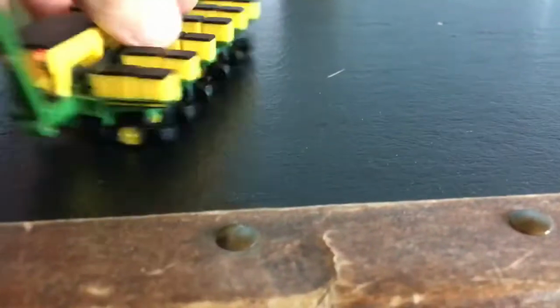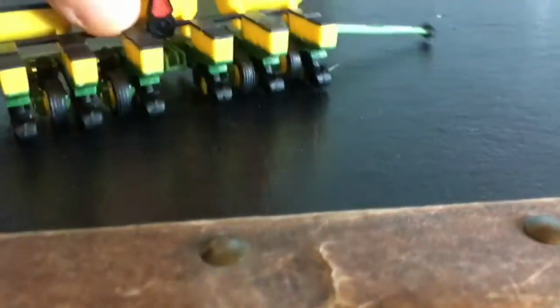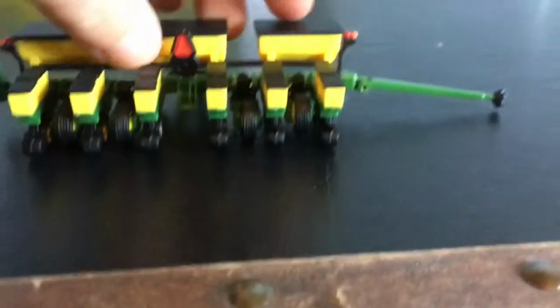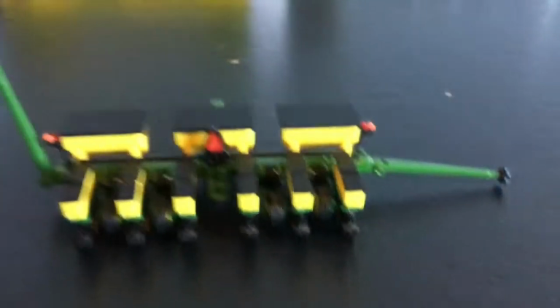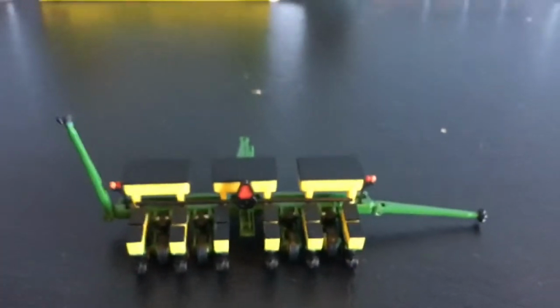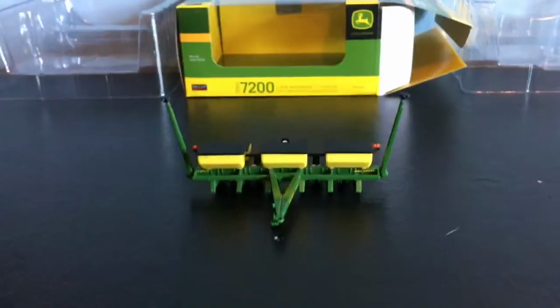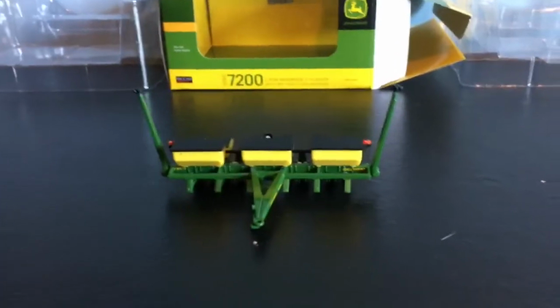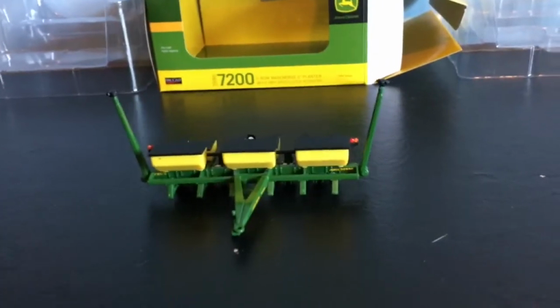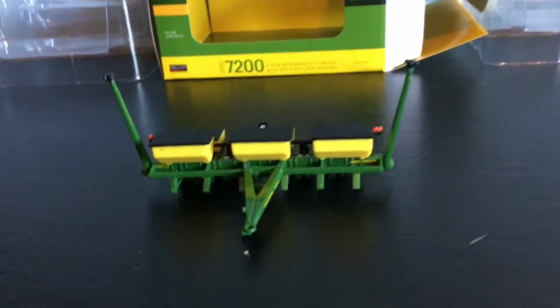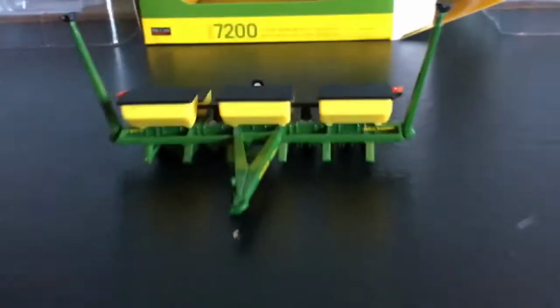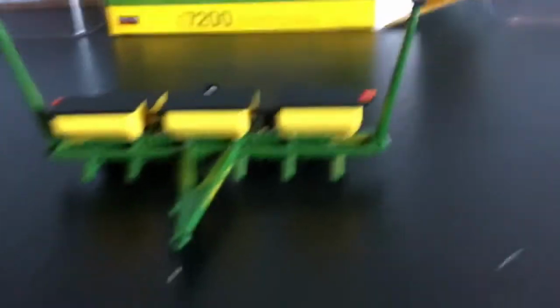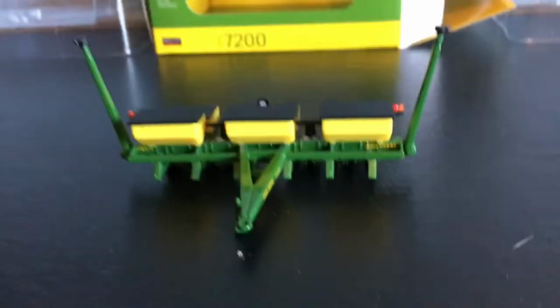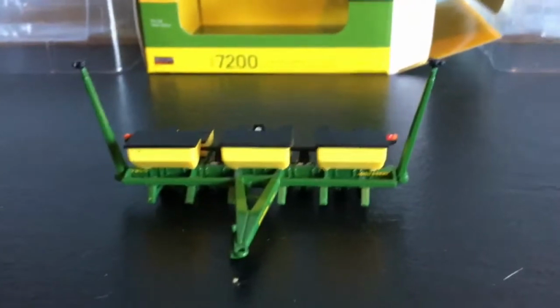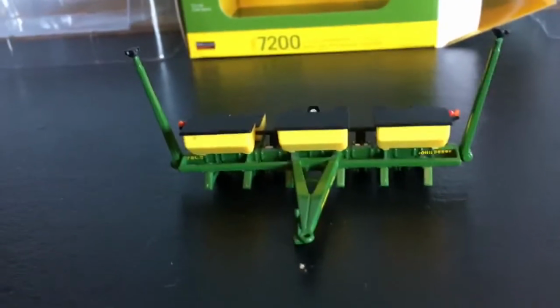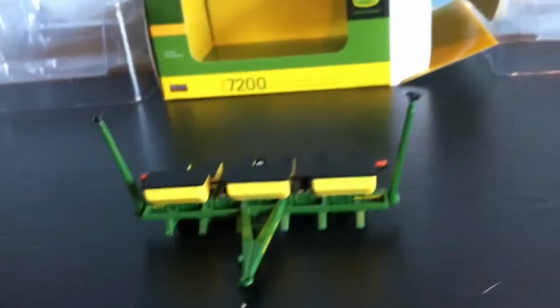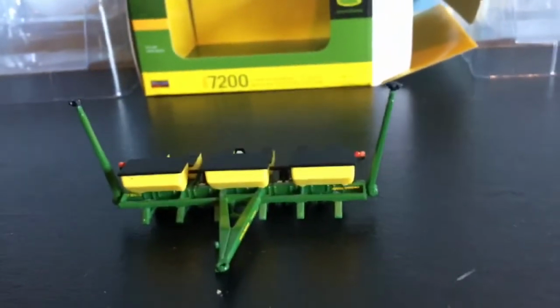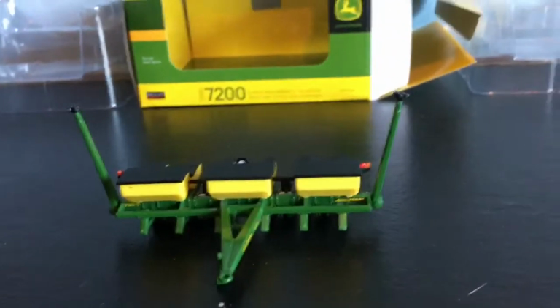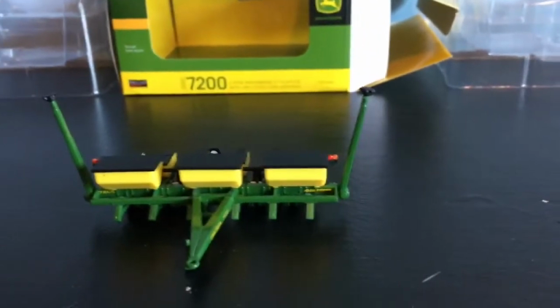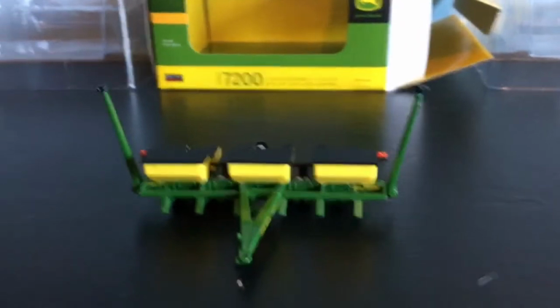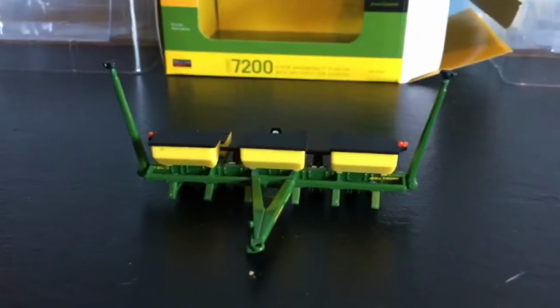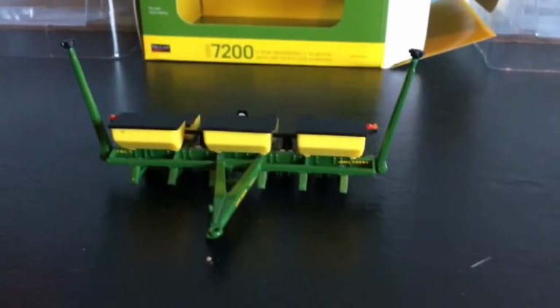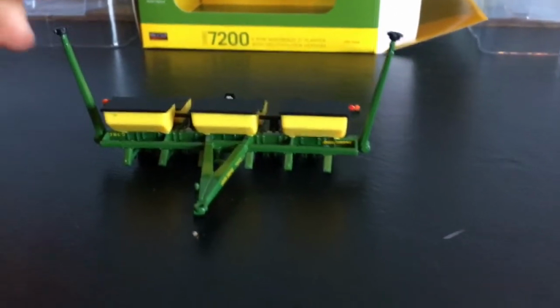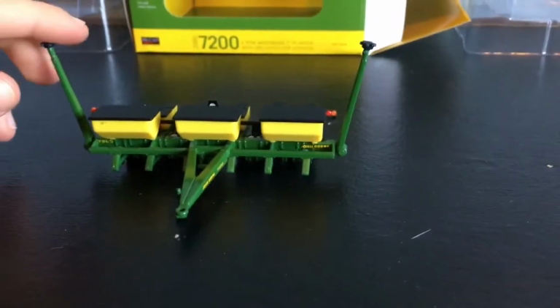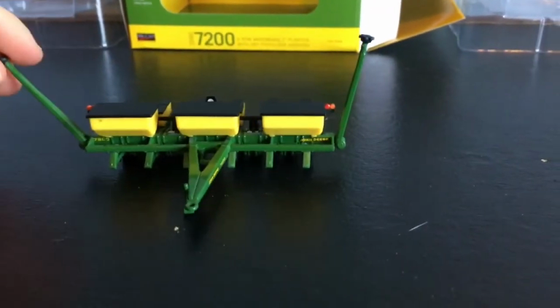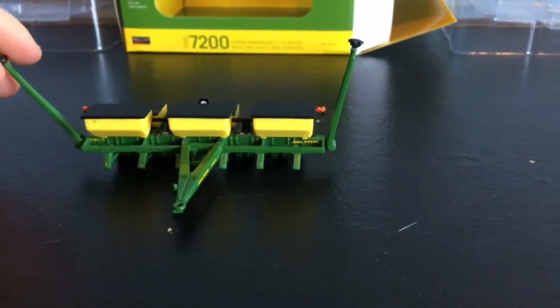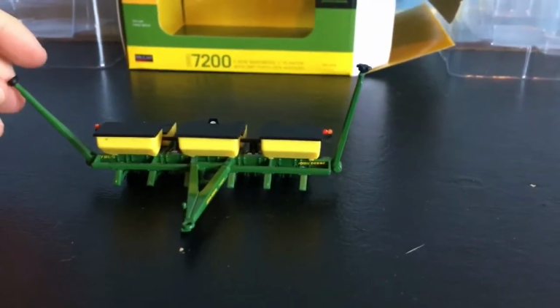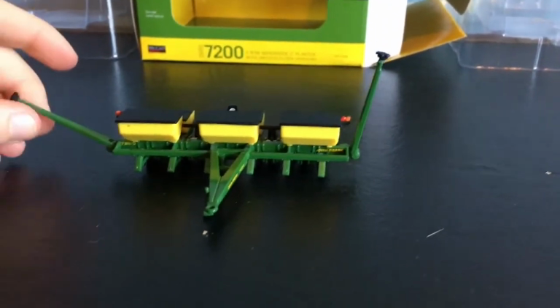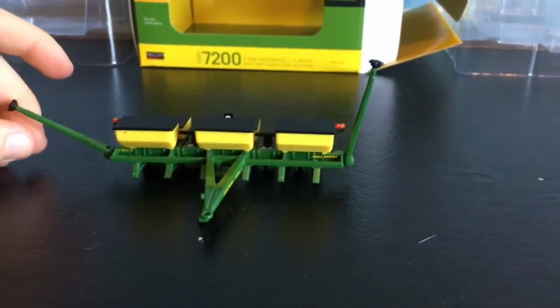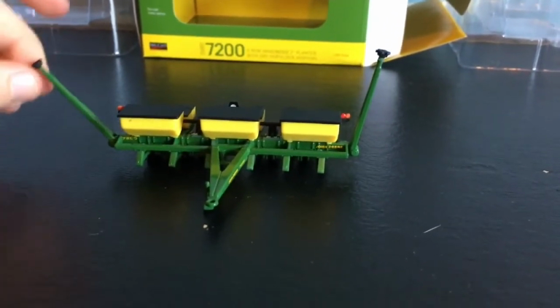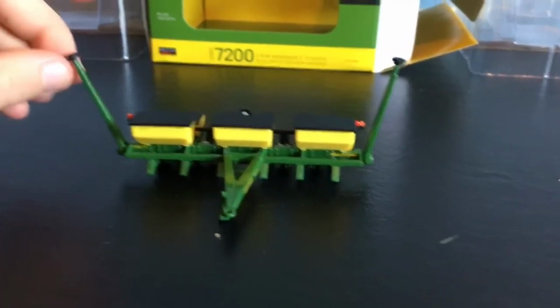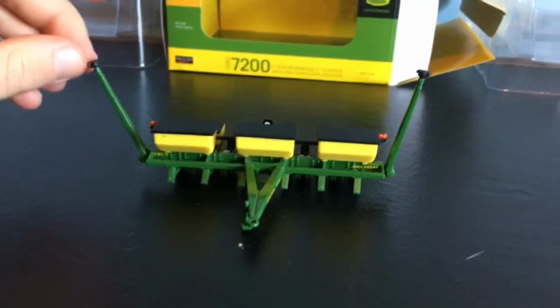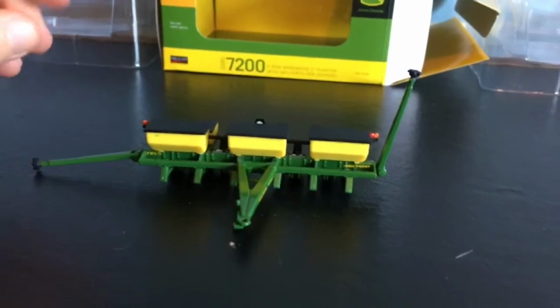Really nice detail — that's pretty much it for the review. Really nice planter. The only thing I've heard wrong with it, and I'm sure it's just the one I got, is this arm.